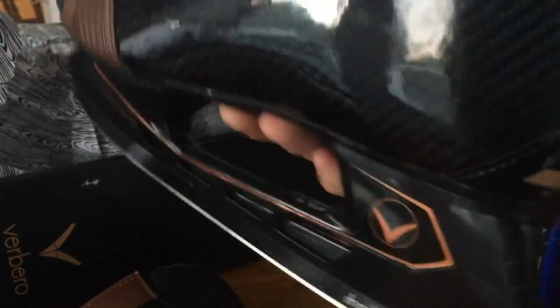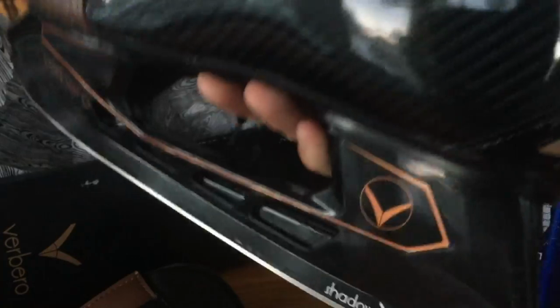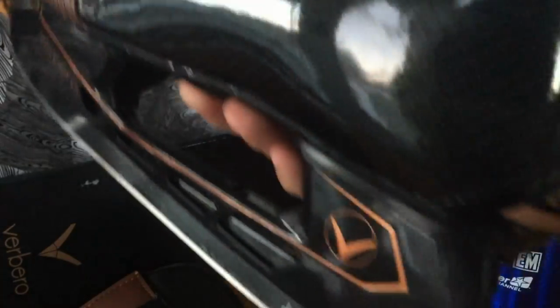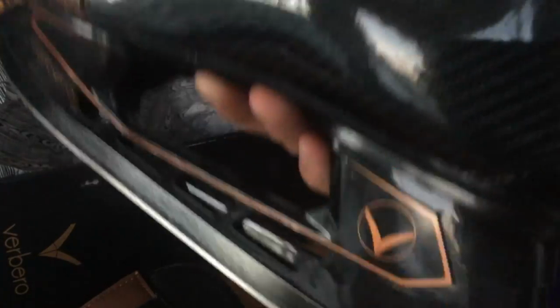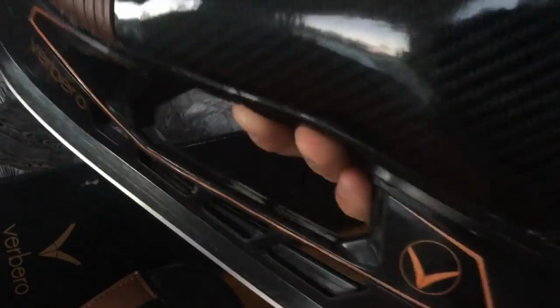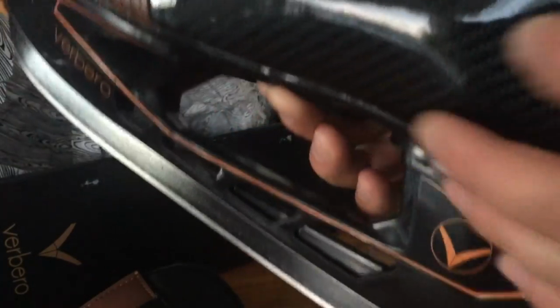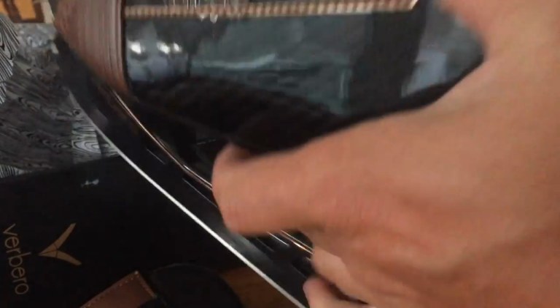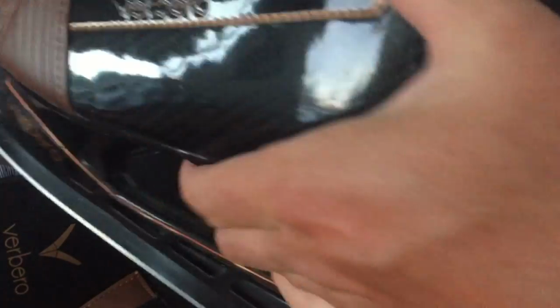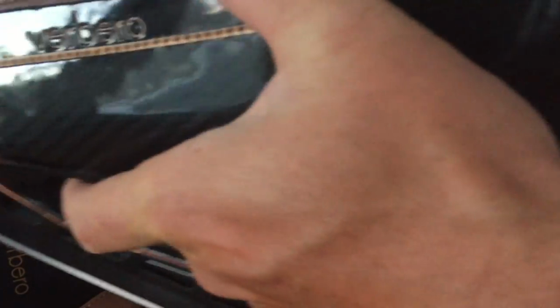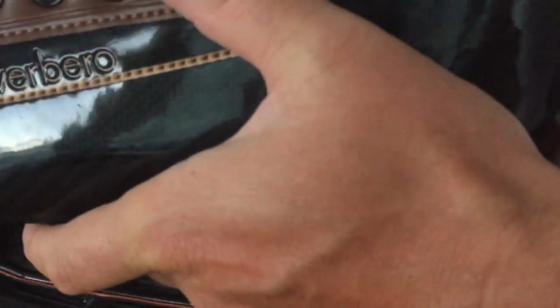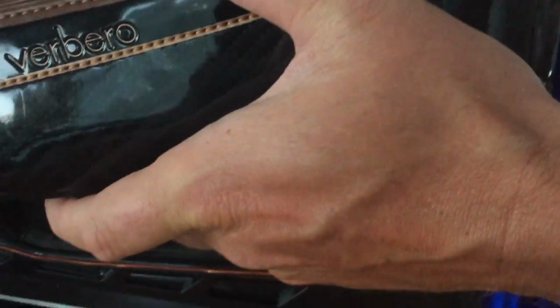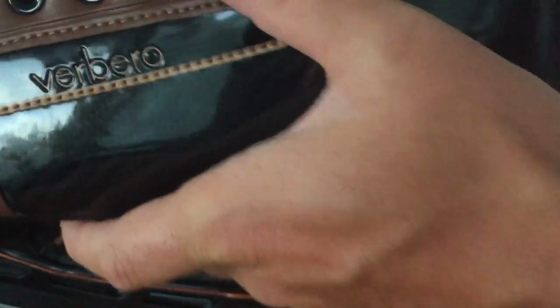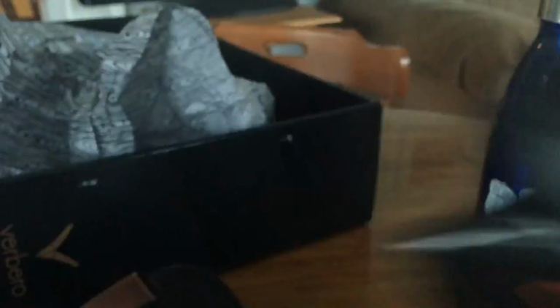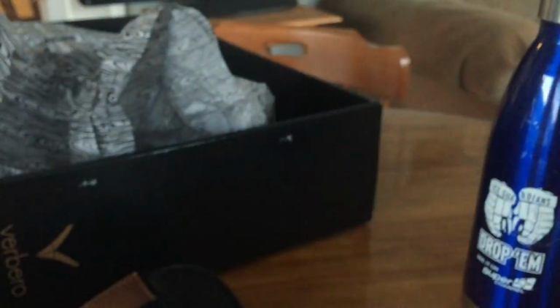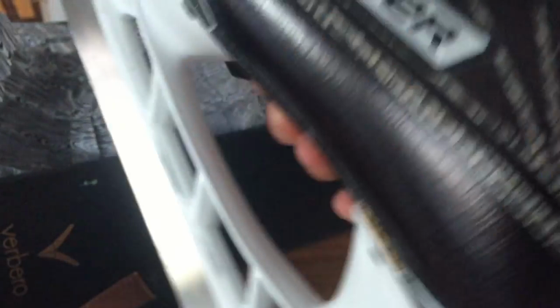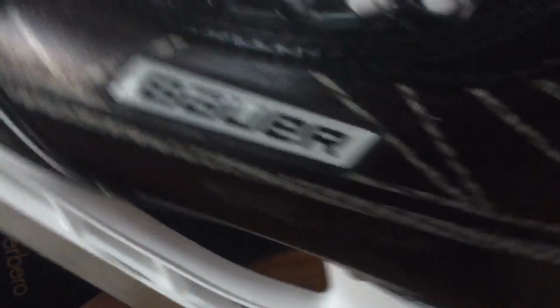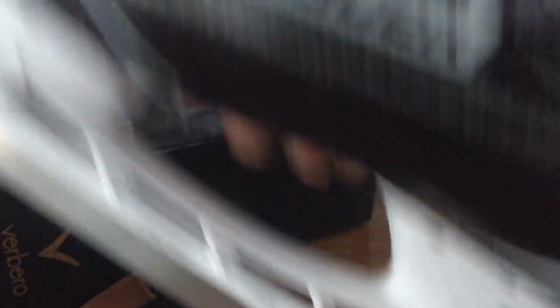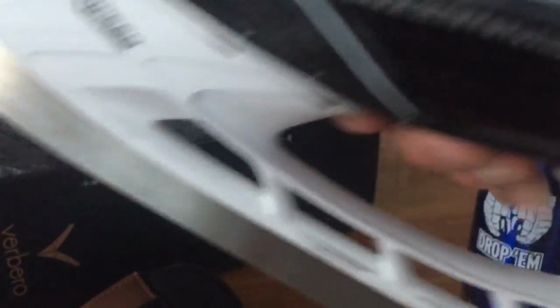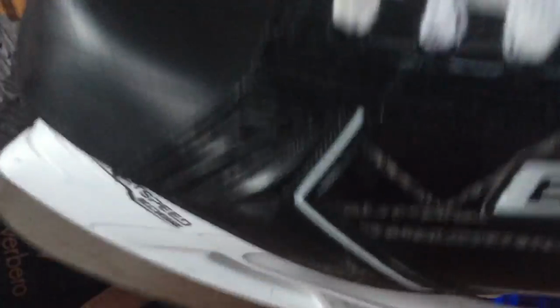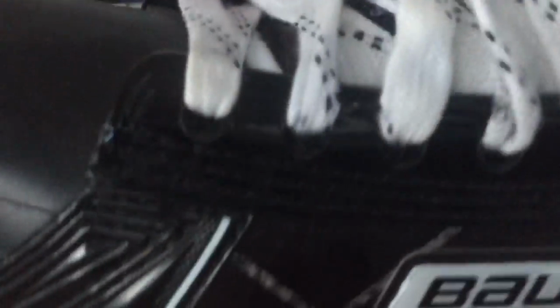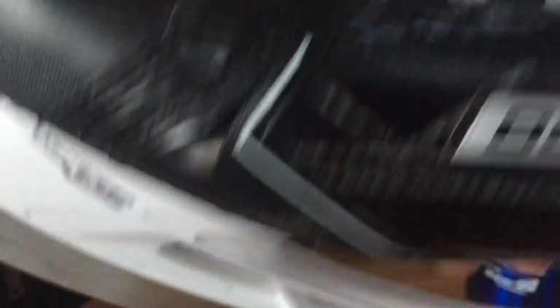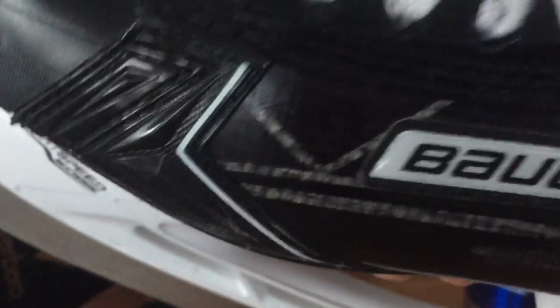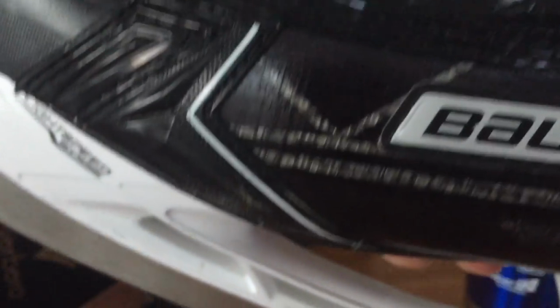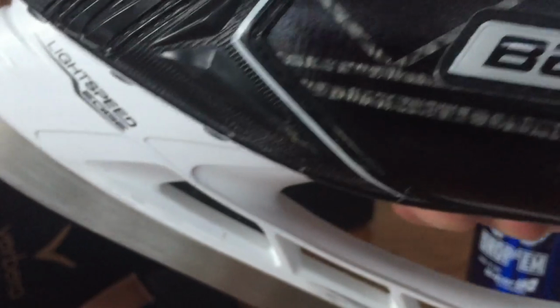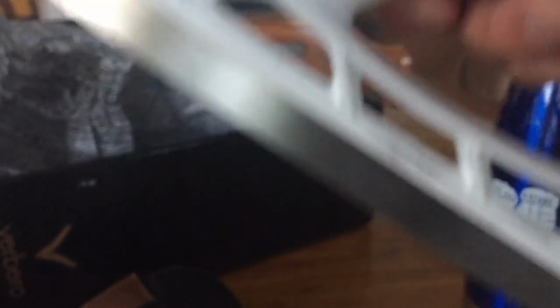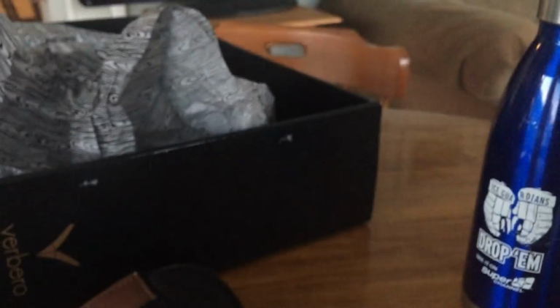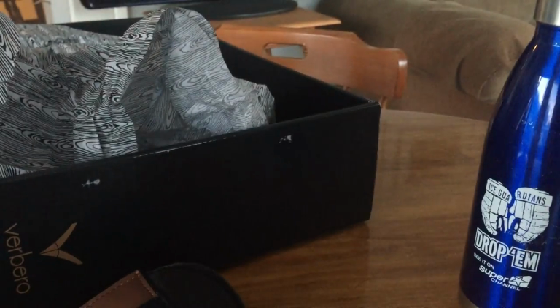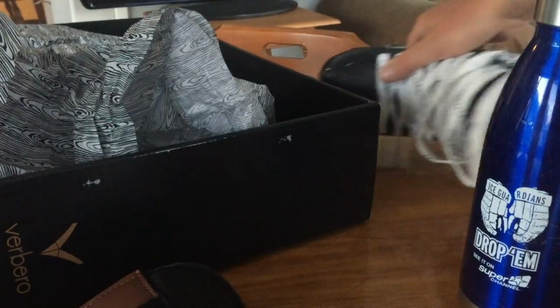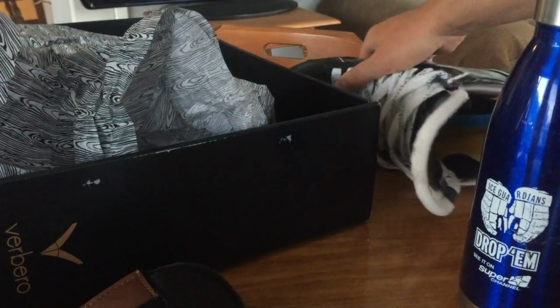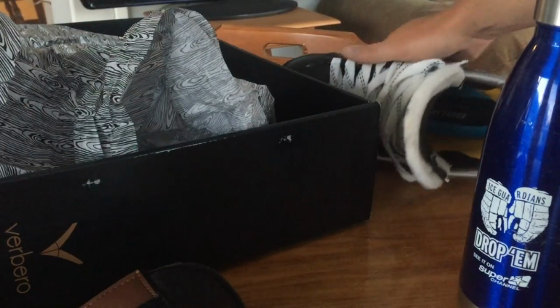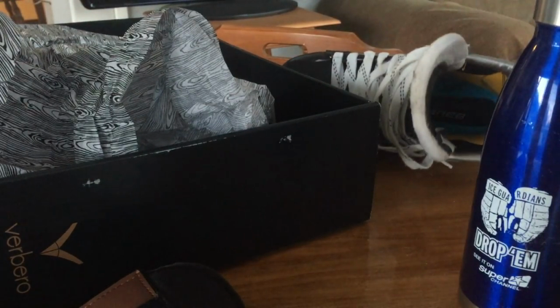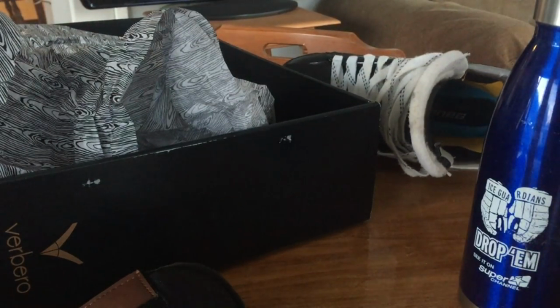It definitely feels a lot heavier than my Bauer Supreme 1S here. I almost want to say double as heavy — that would maybe be a little excessive — but it feels a lot heavier.